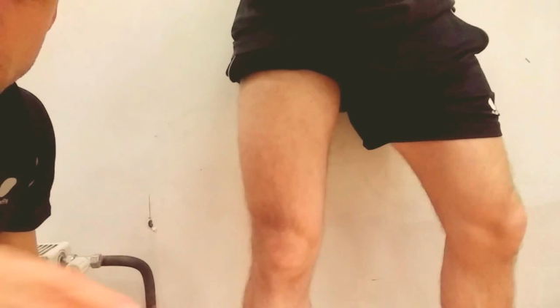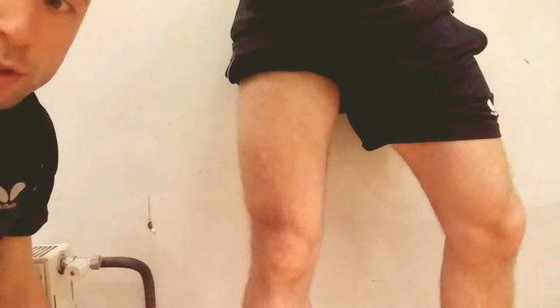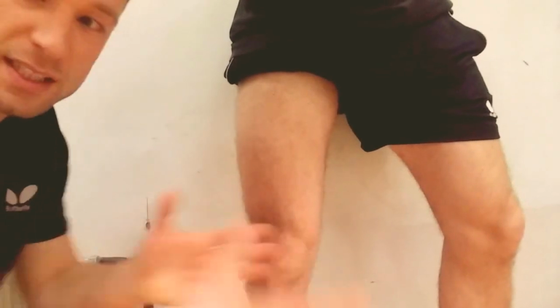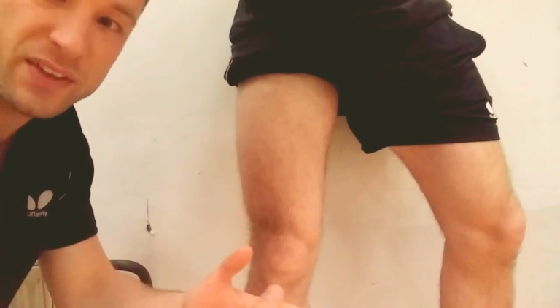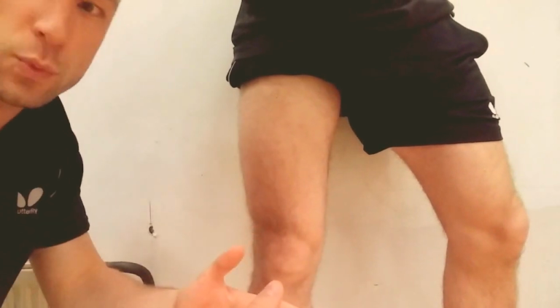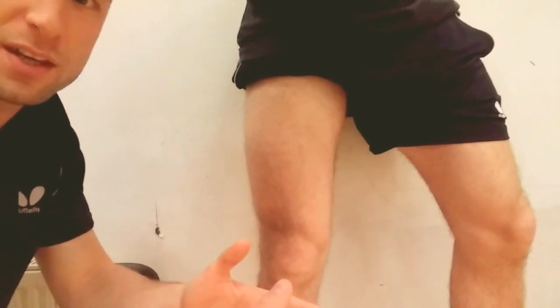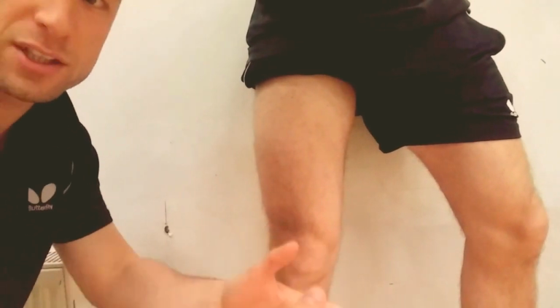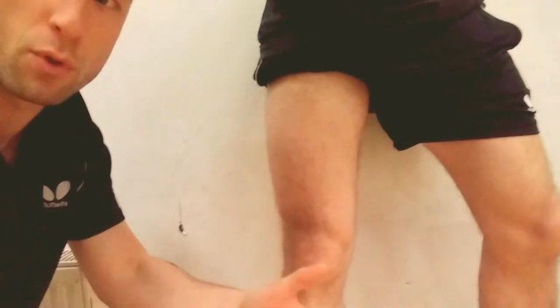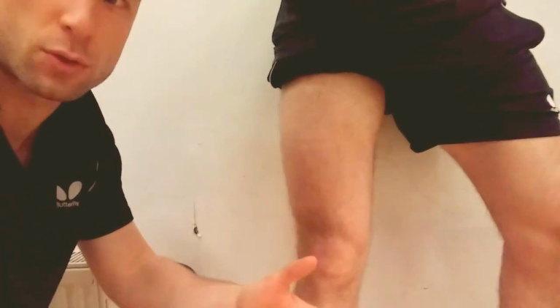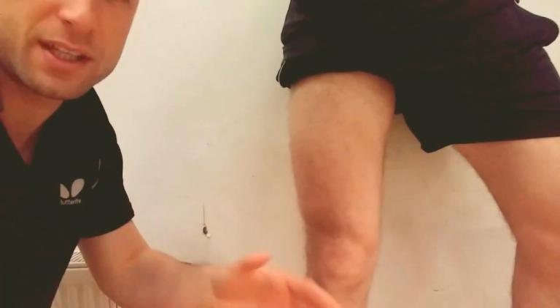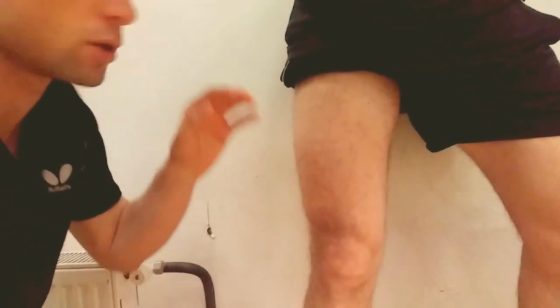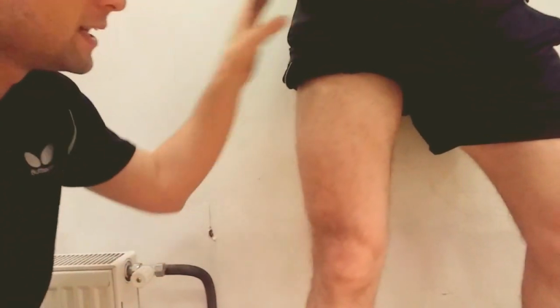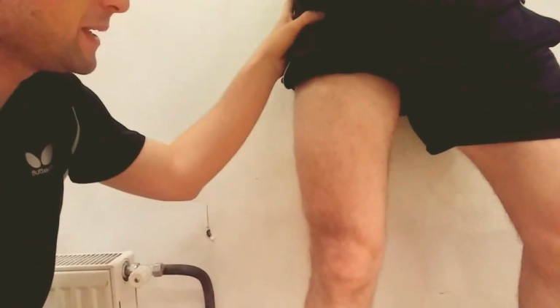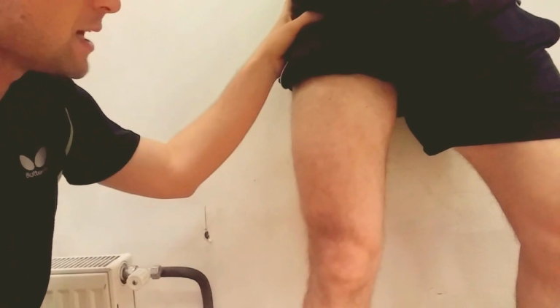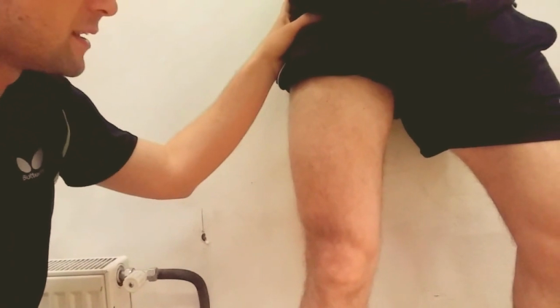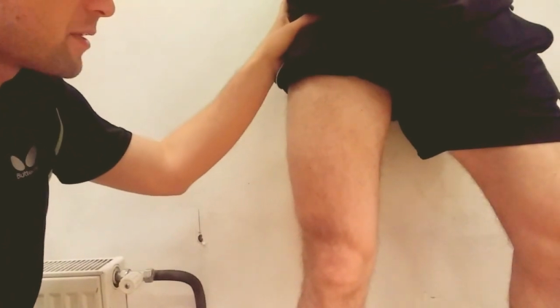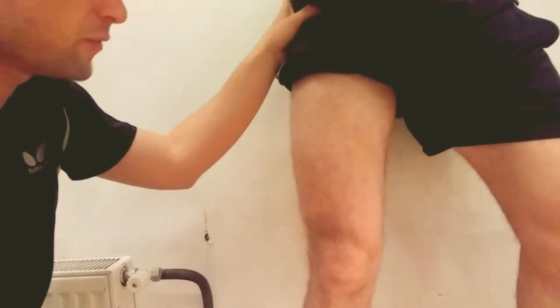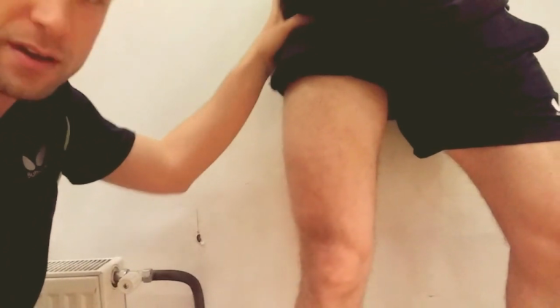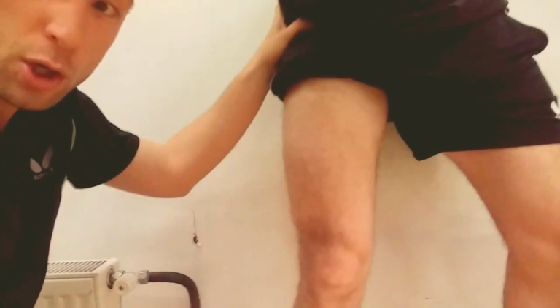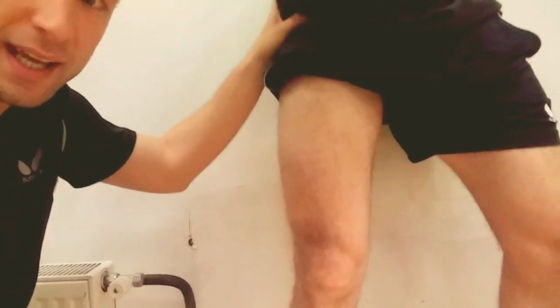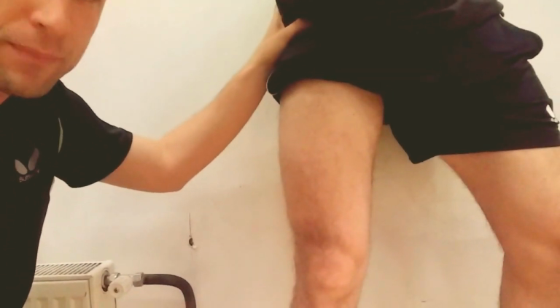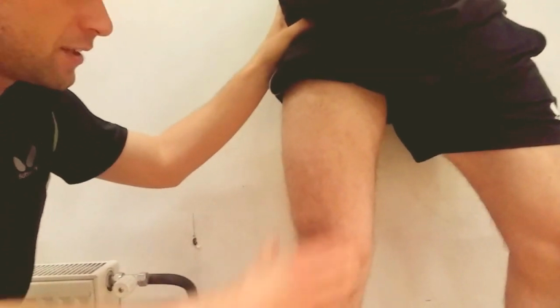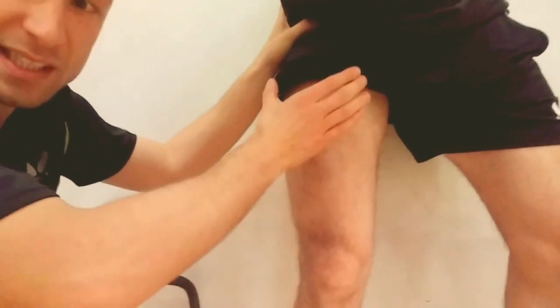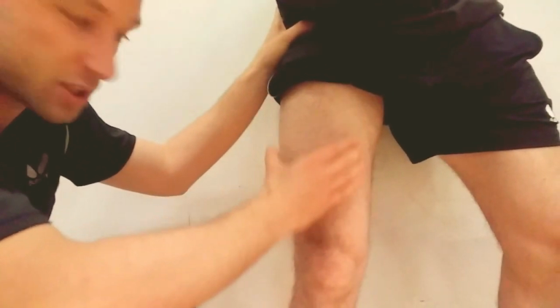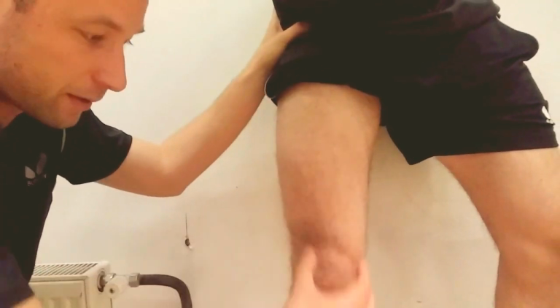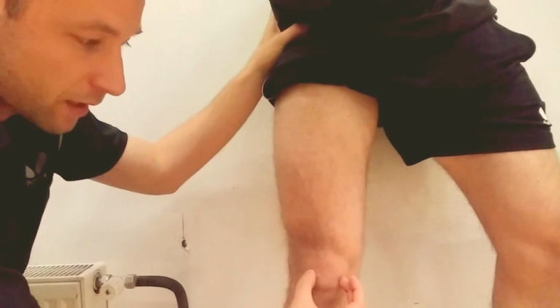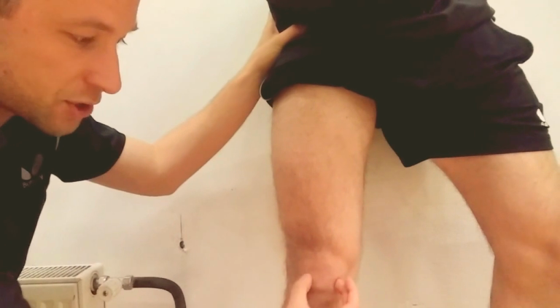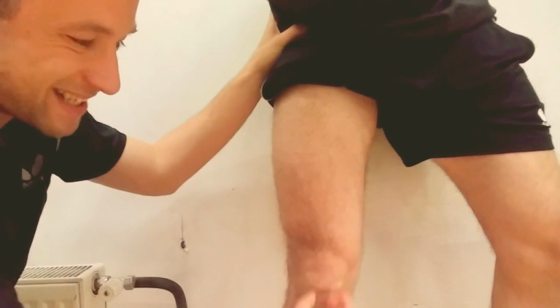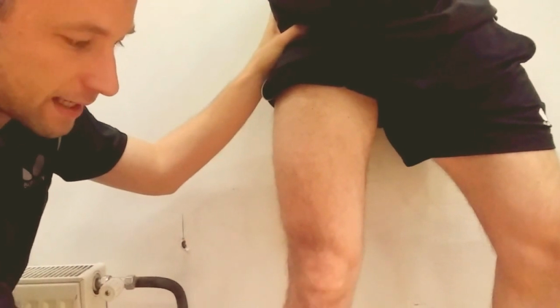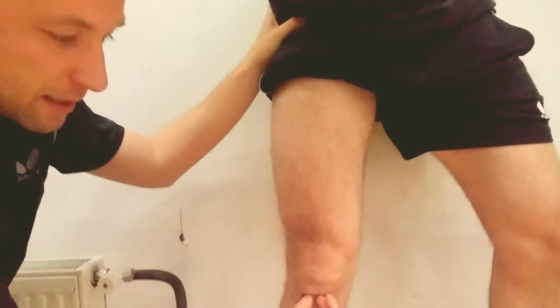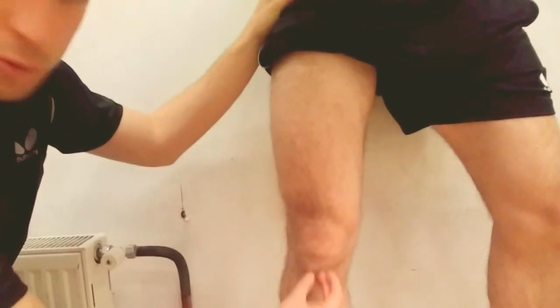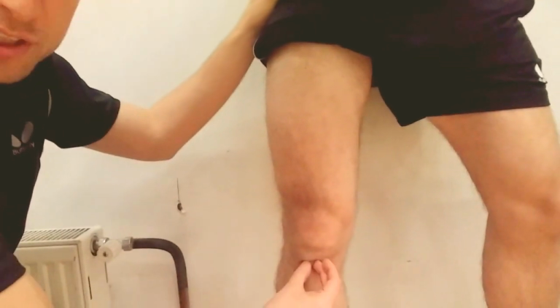Starting with the rectus femoris: its origin is on the spina iliaca anterior inferior, and then it goes down to insert into the tibial tuberosity.